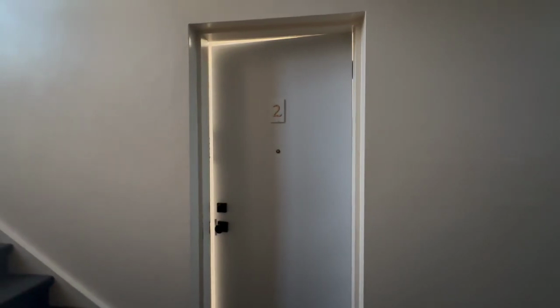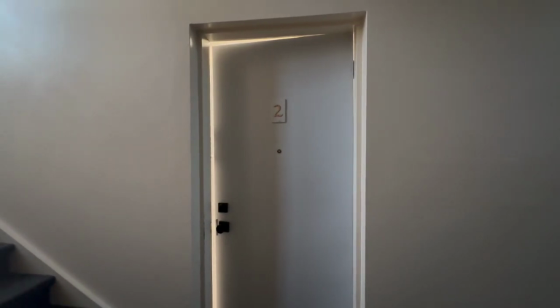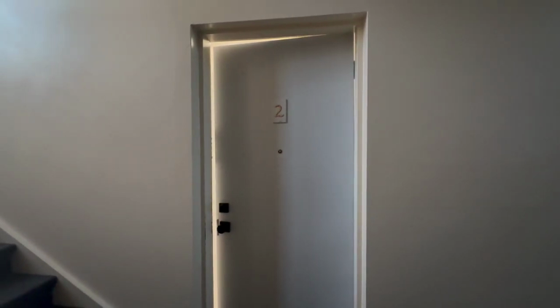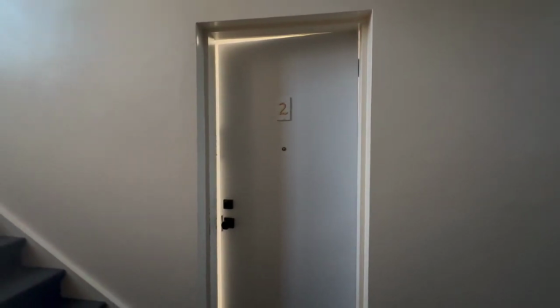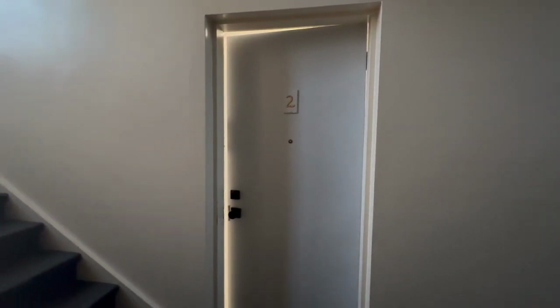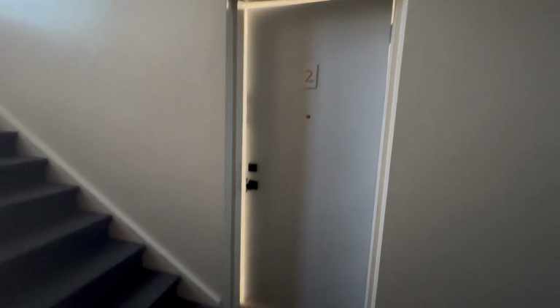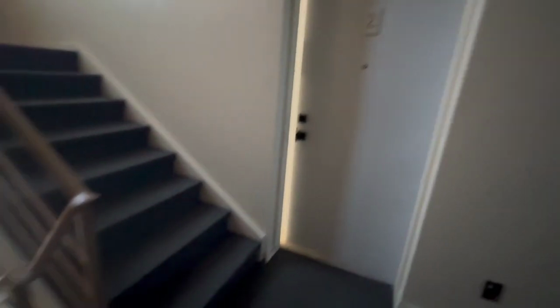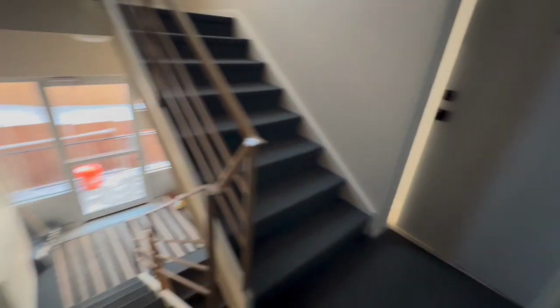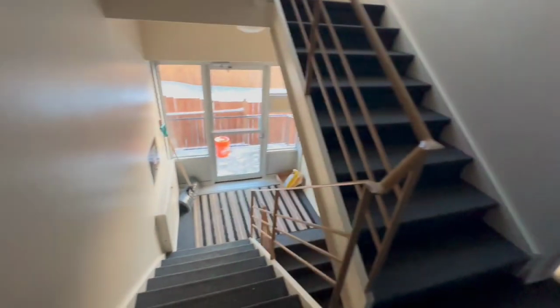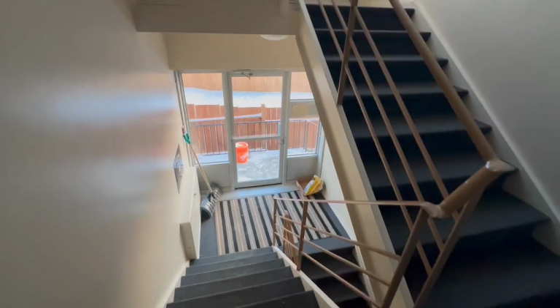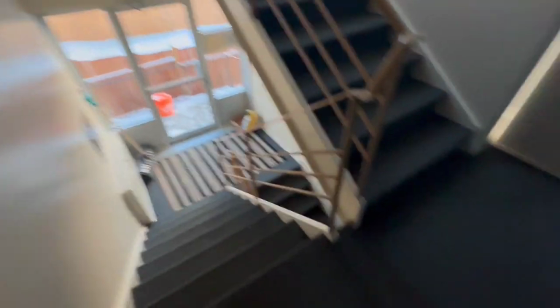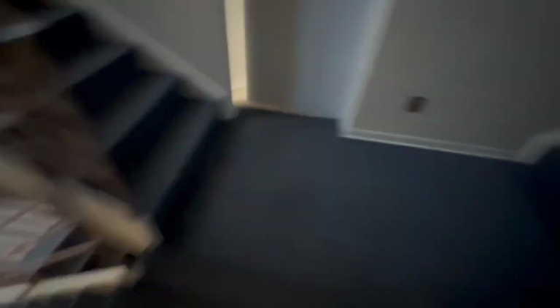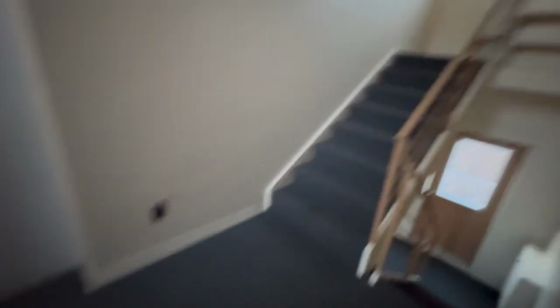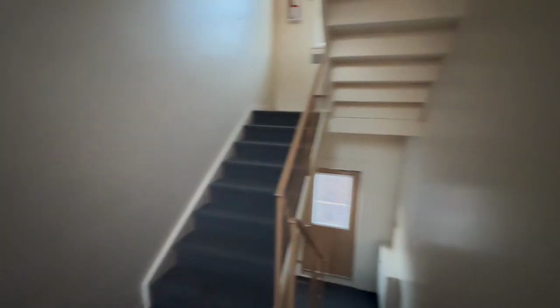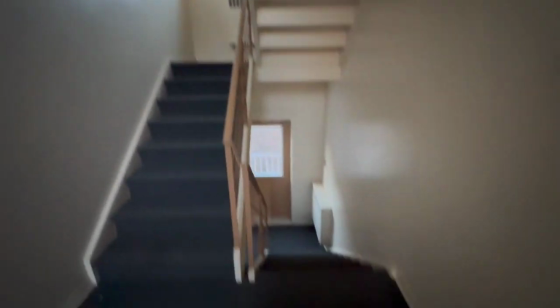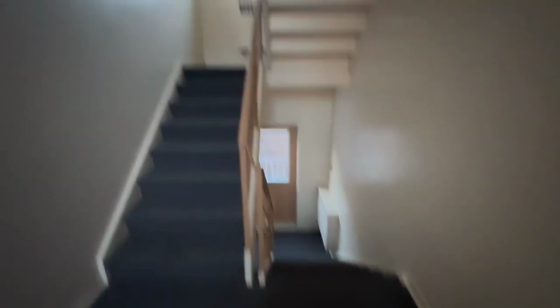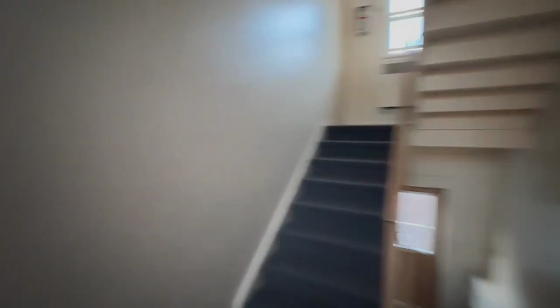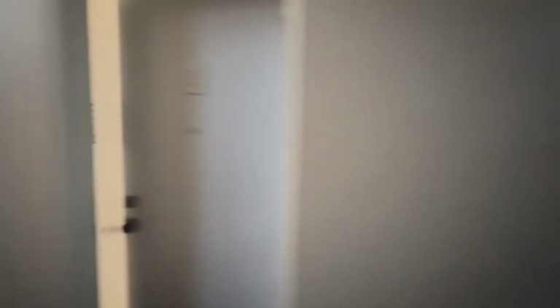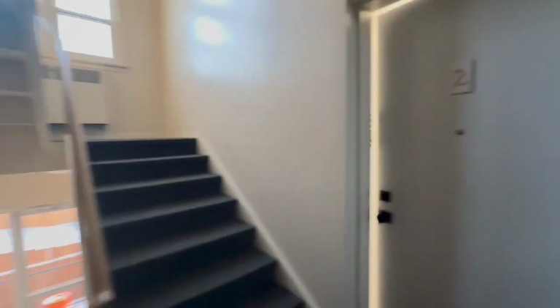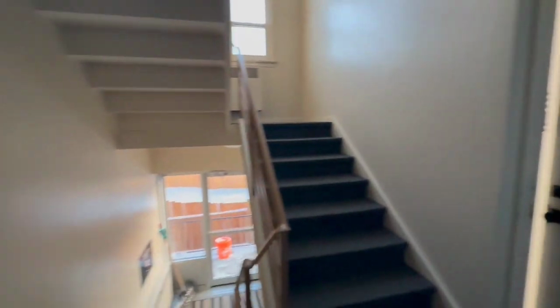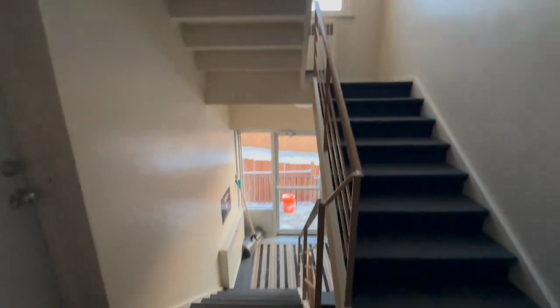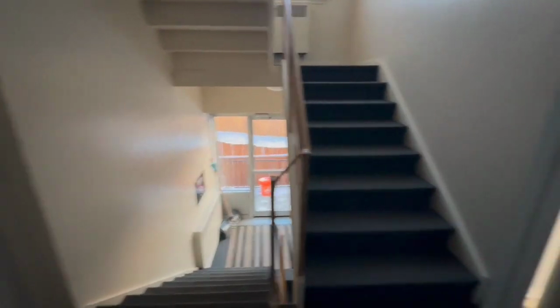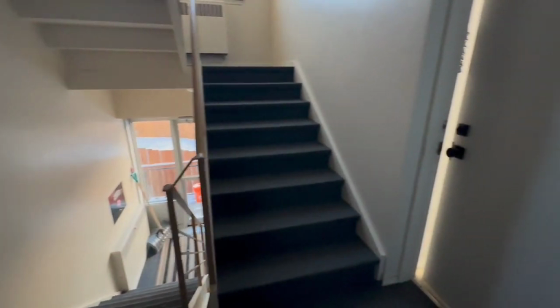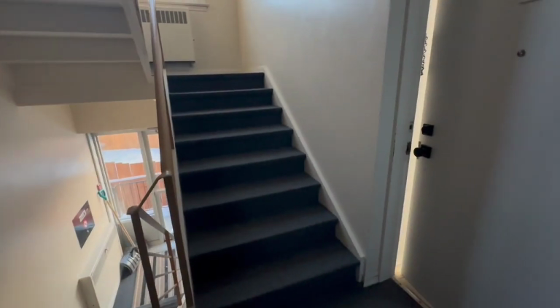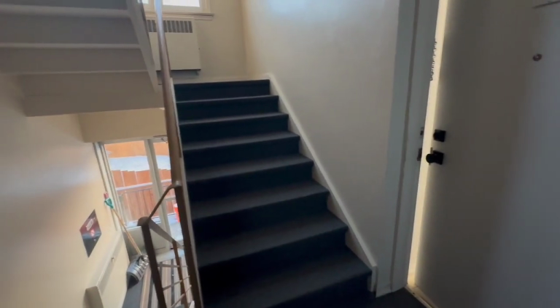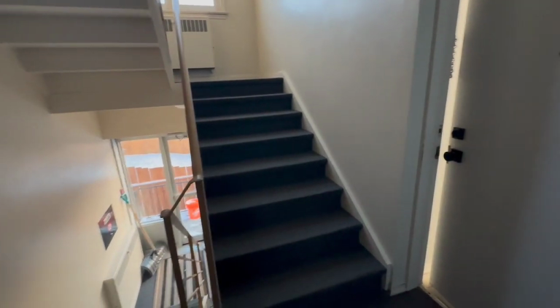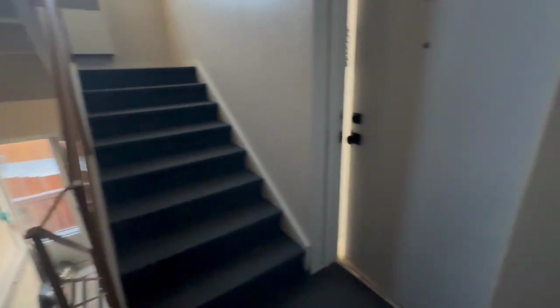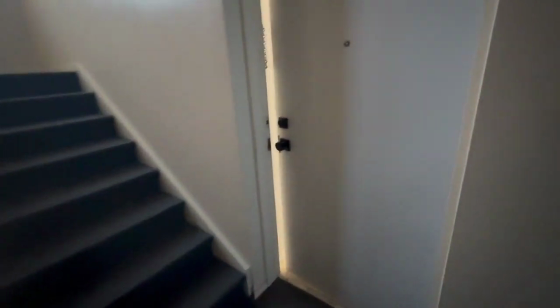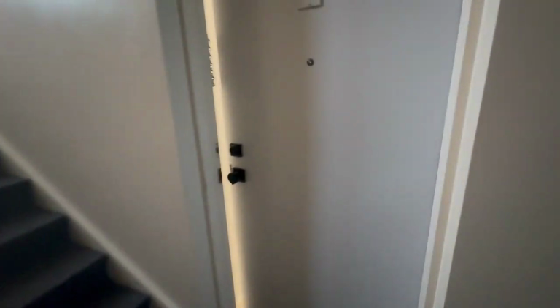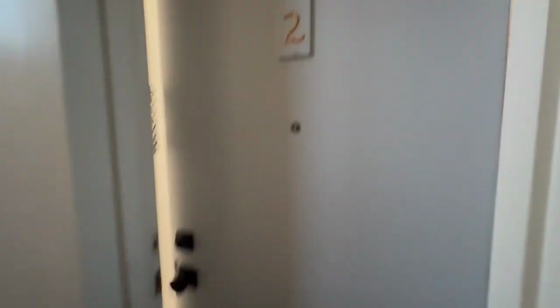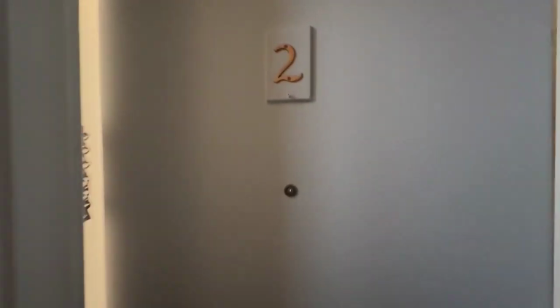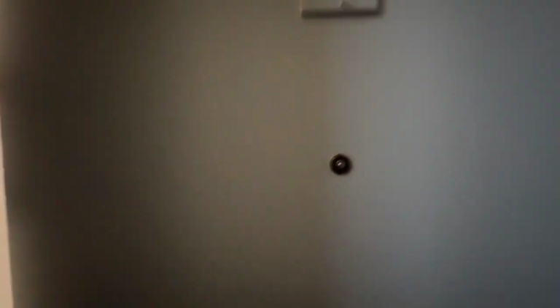Welcome to 481 Ontario, Unit 2. This is in a beautiful five-plex, beautiful brick building on Ontario Street, corner of Regent and Ontario in the West End of Sudbury.